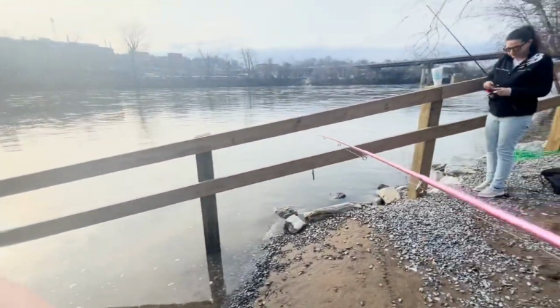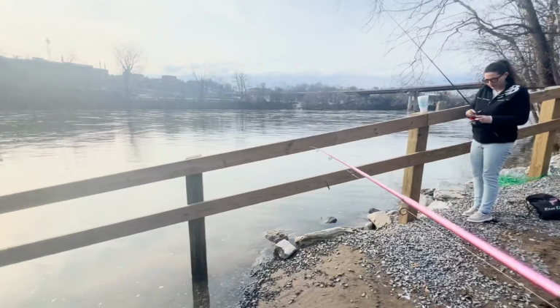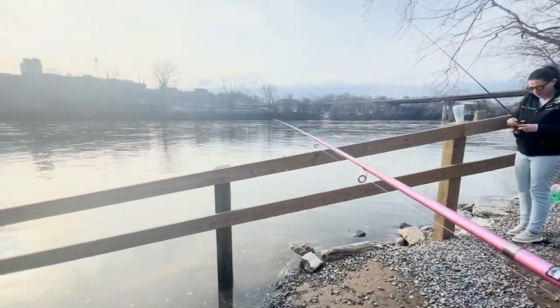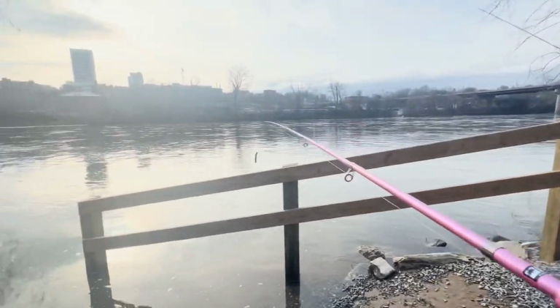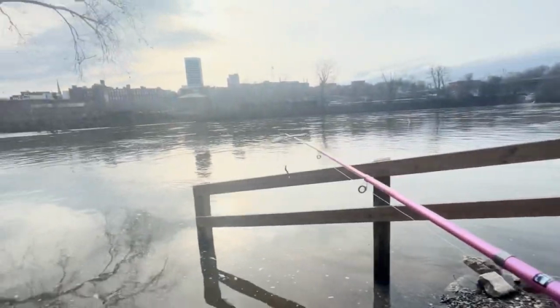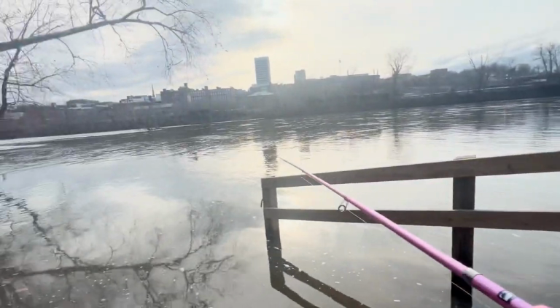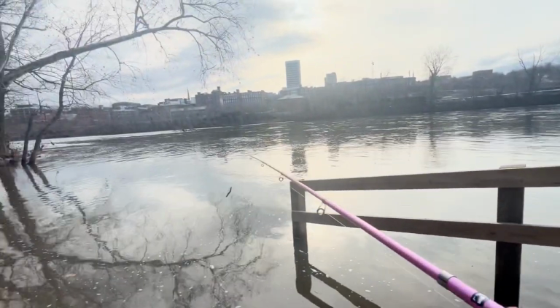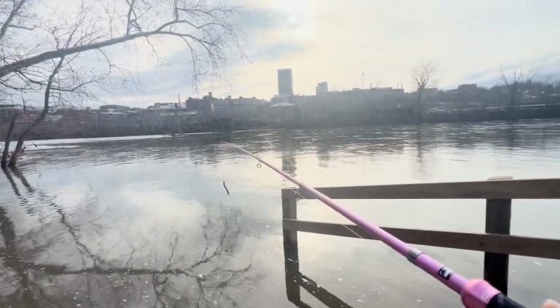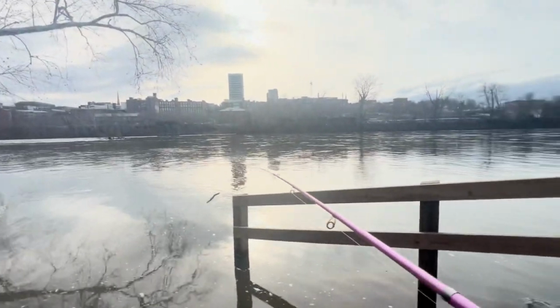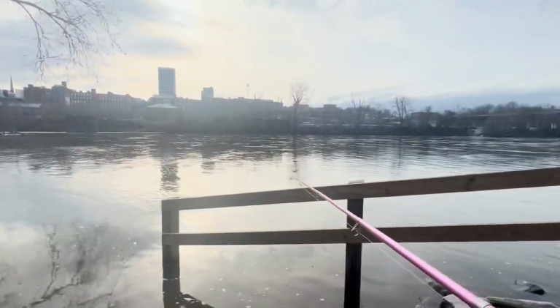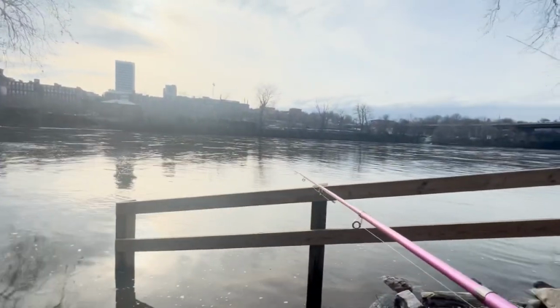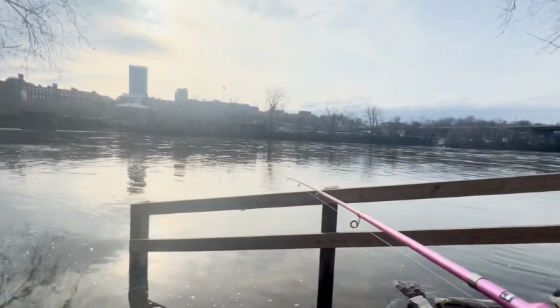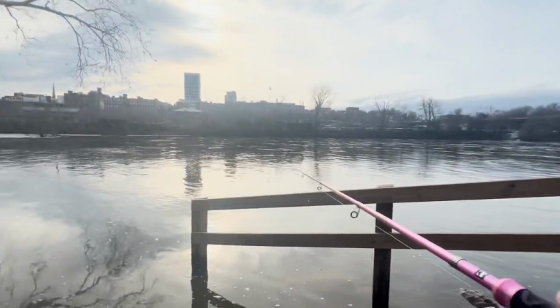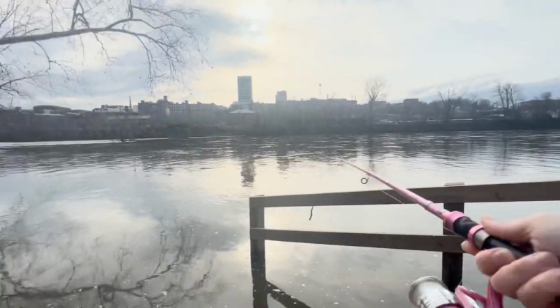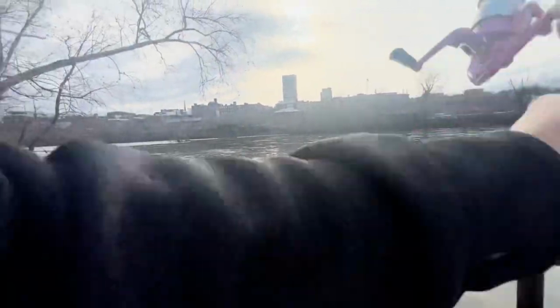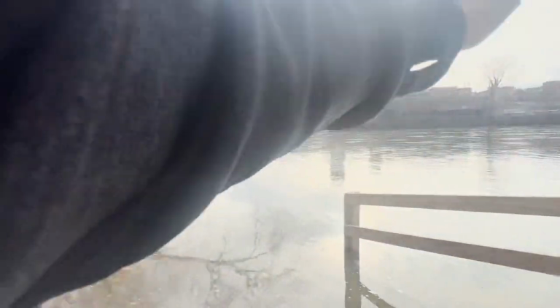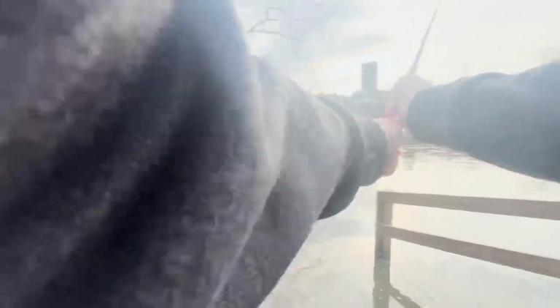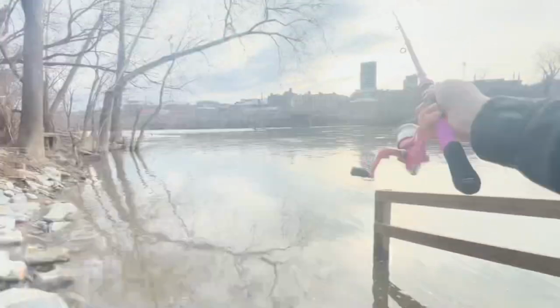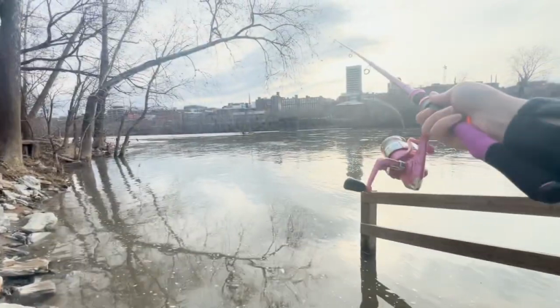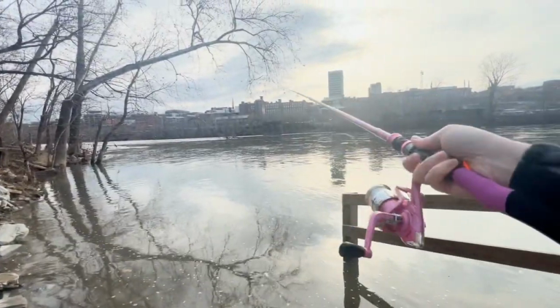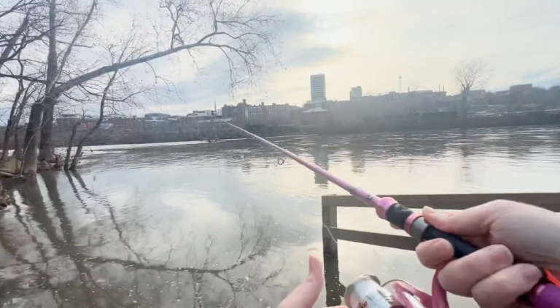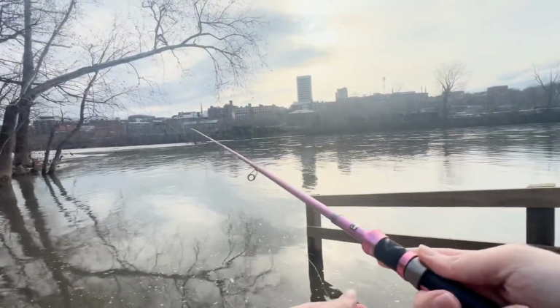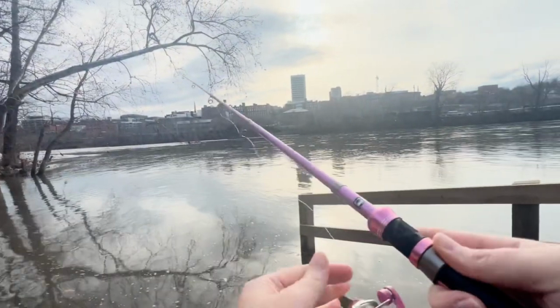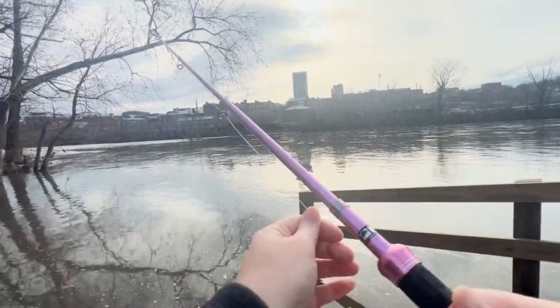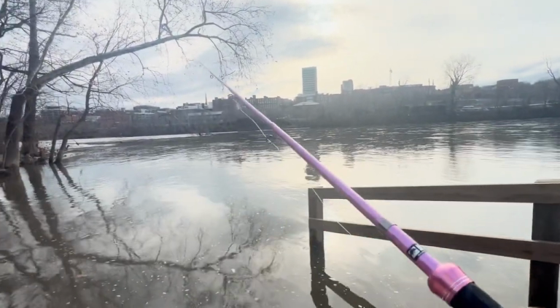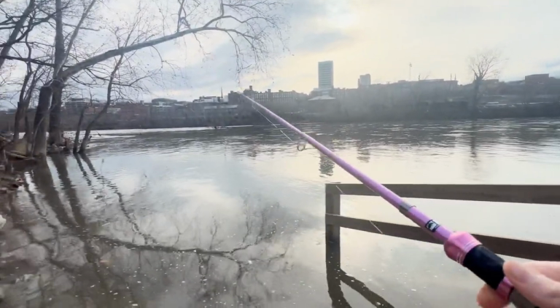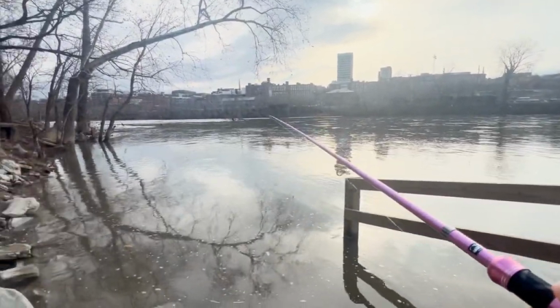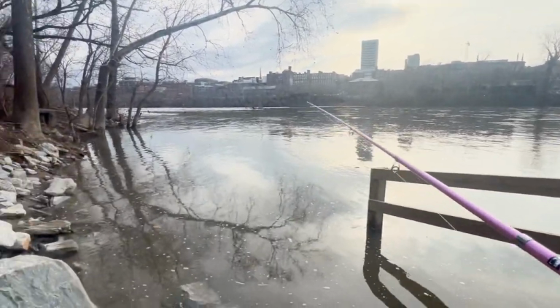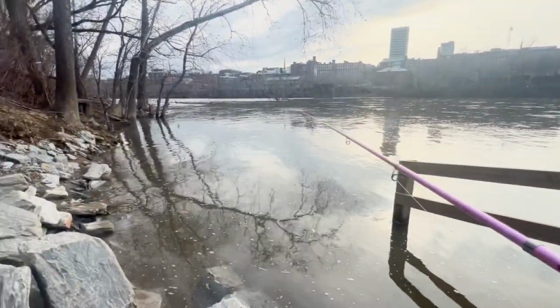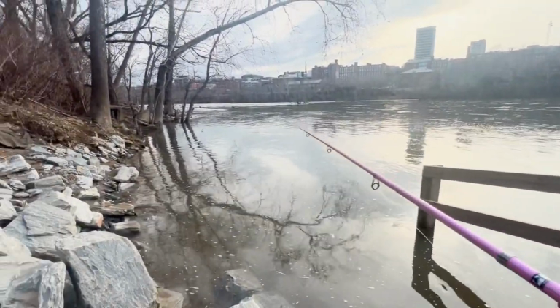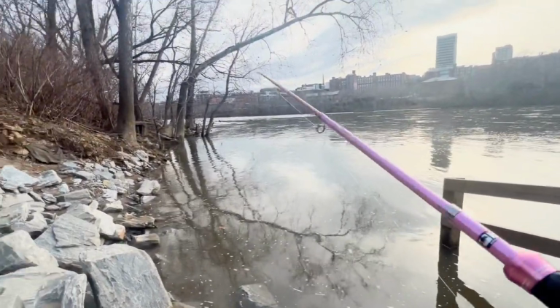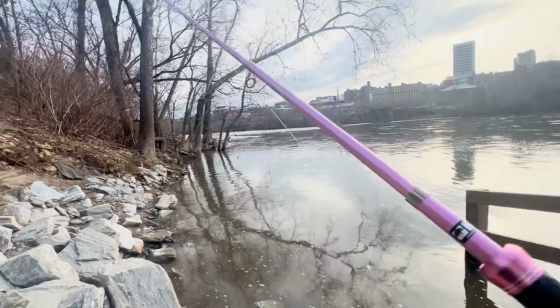Today it is flooded — water's up really high — so we're gonna have to try to cast over this fence here. Shouldn't be too much of a problem. Let's see if we can get on some smallmouth.